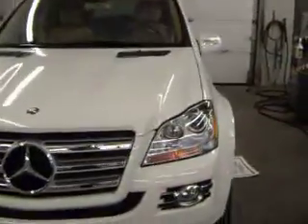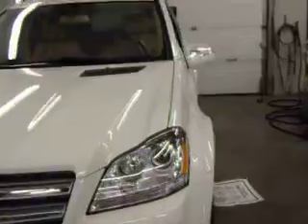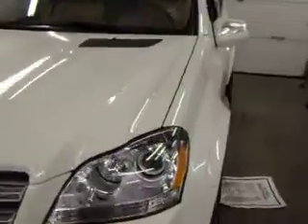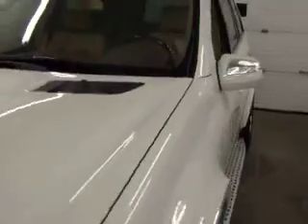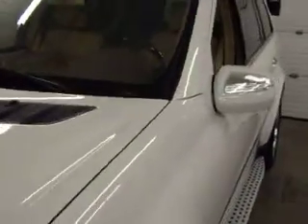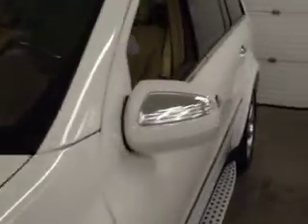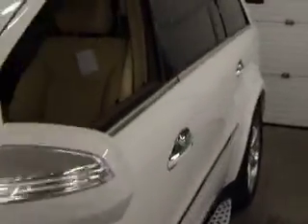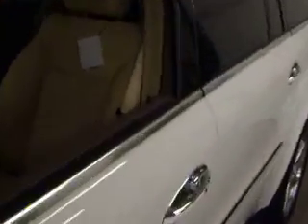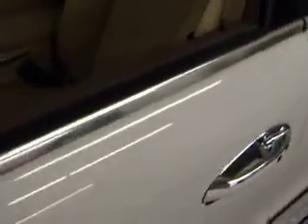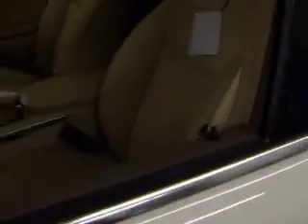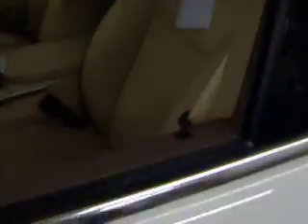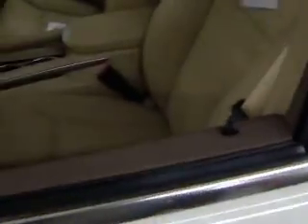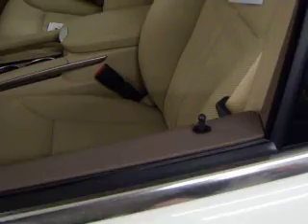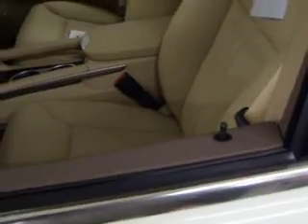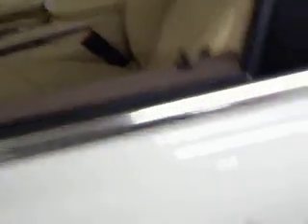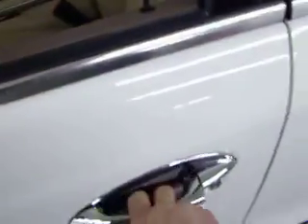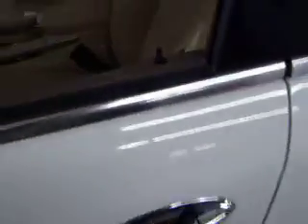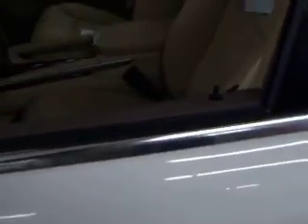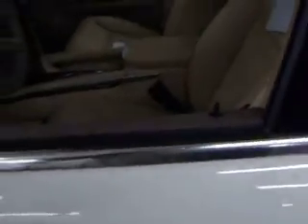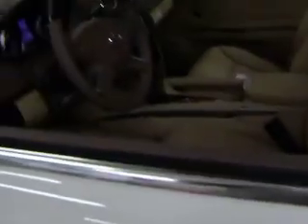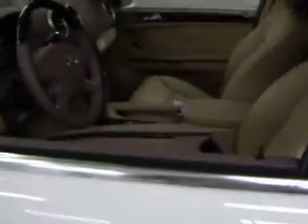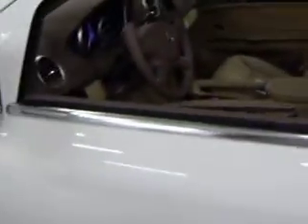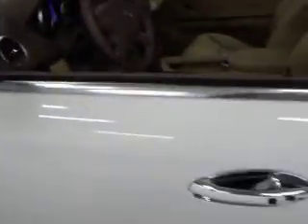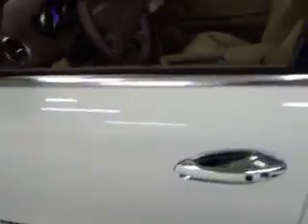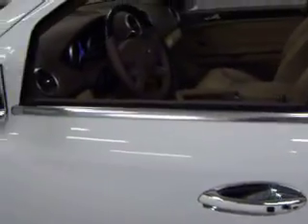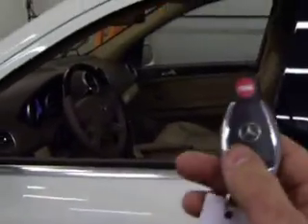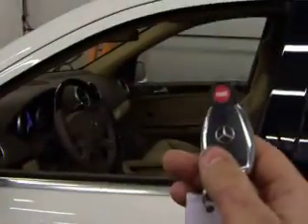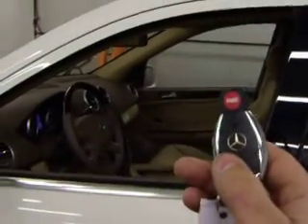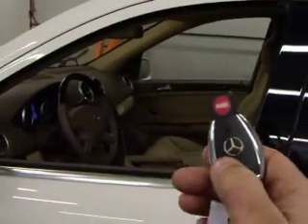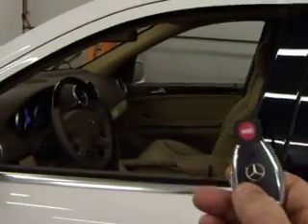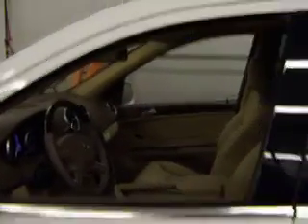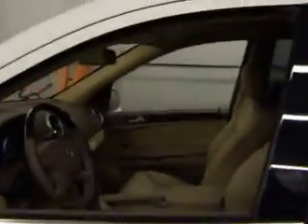Approach your vehicle. As you can see, the door is locked and the car cannot be opened. Simply, using the factory remote, hit the unlock button. Car is unlocked.